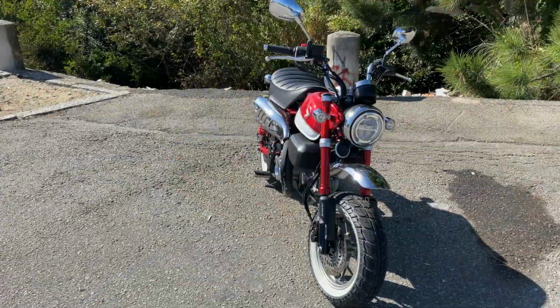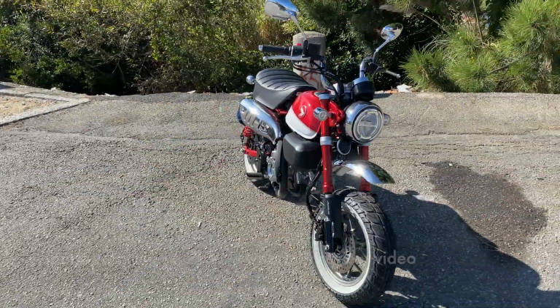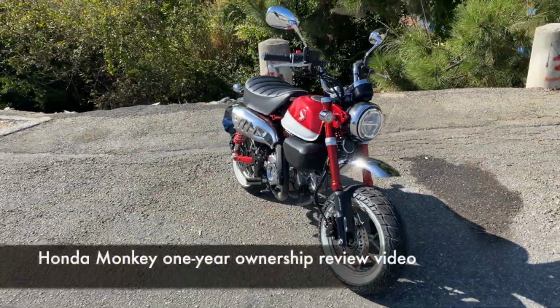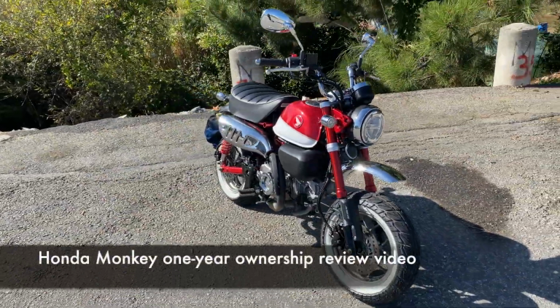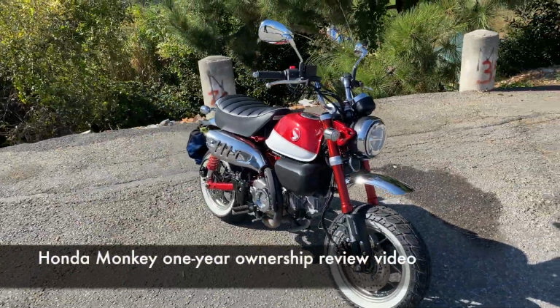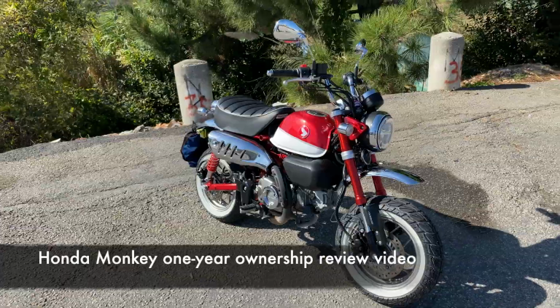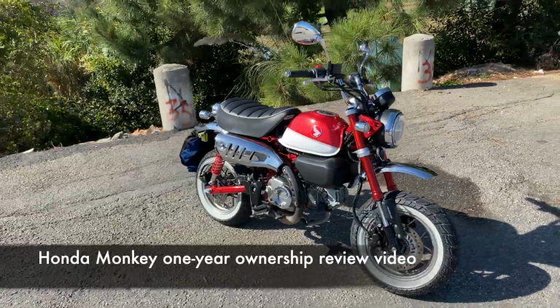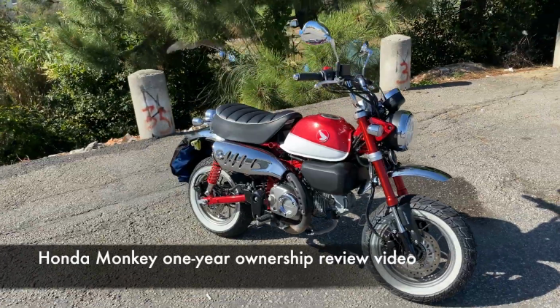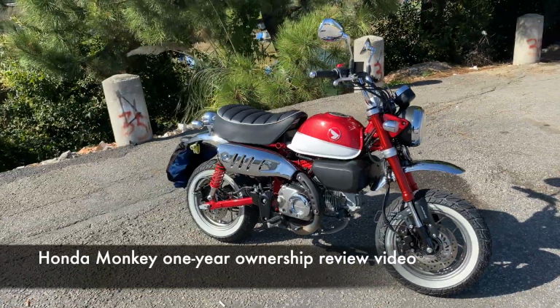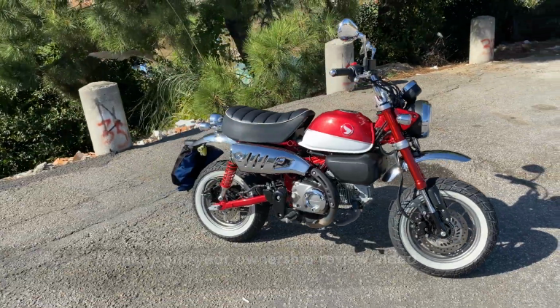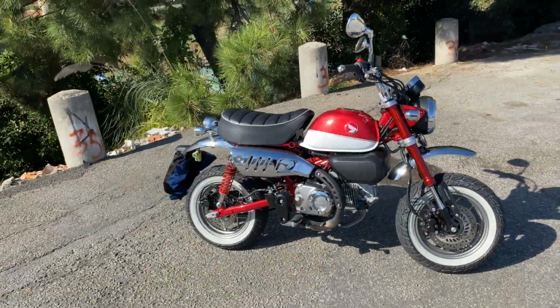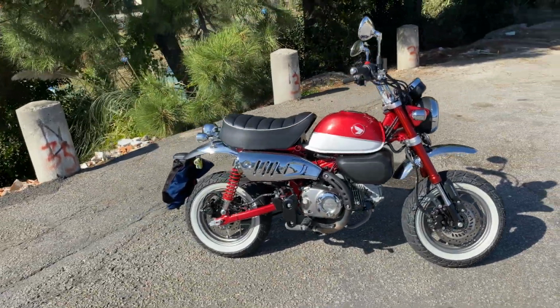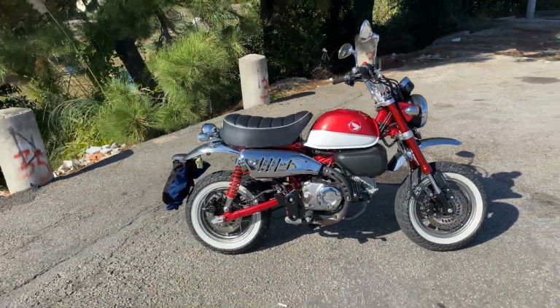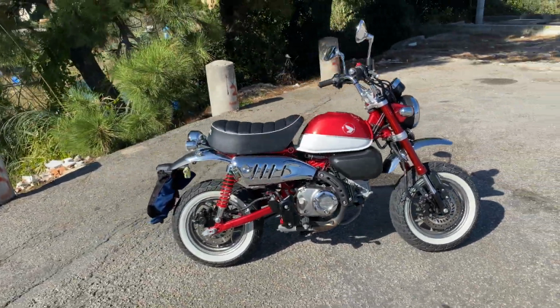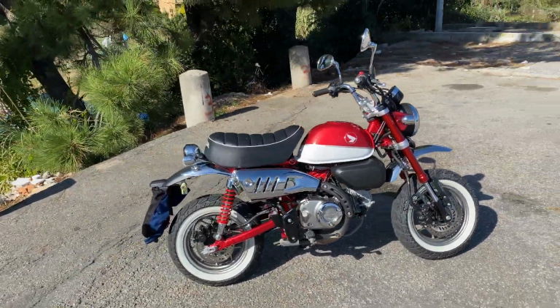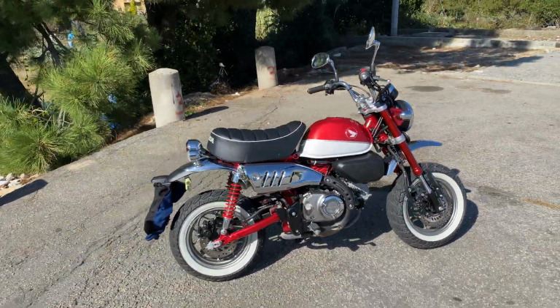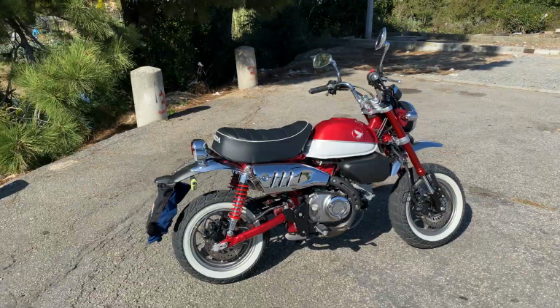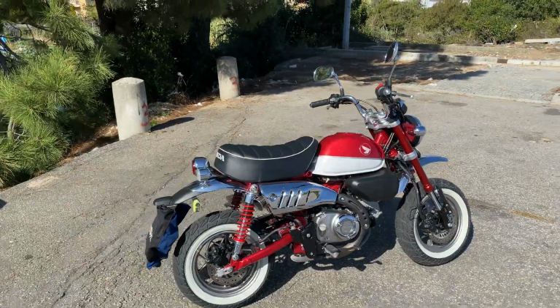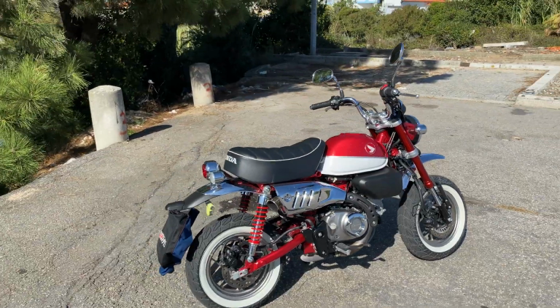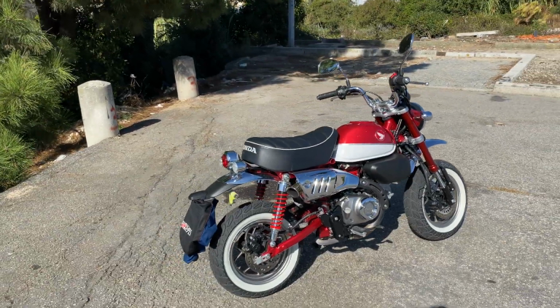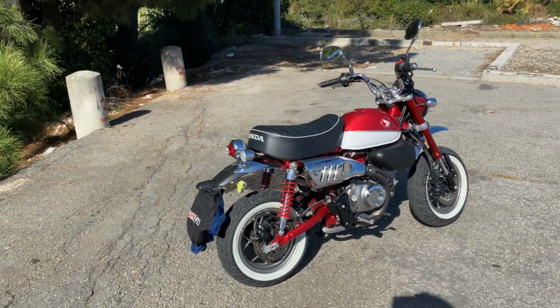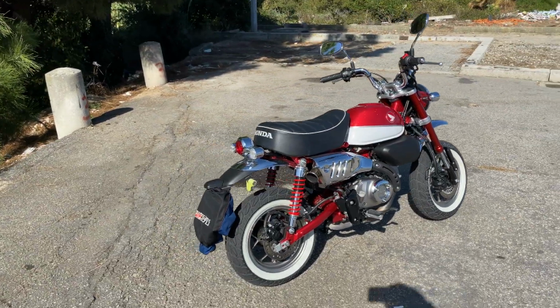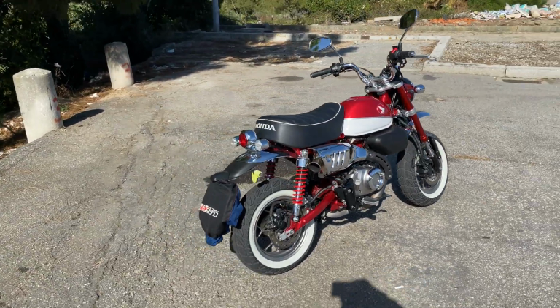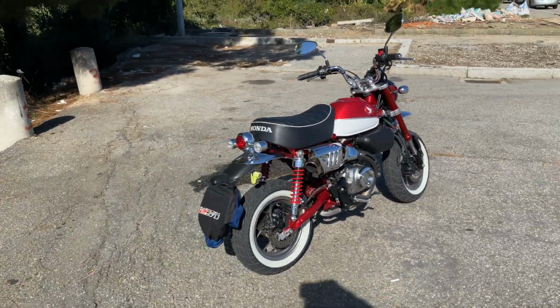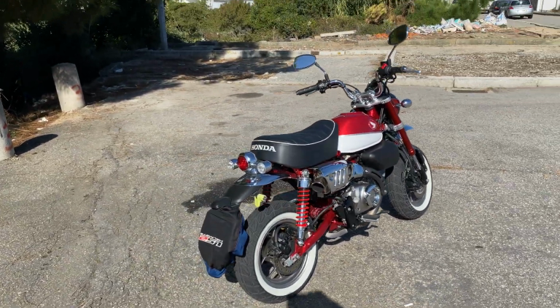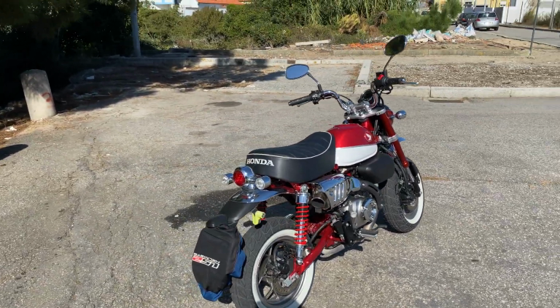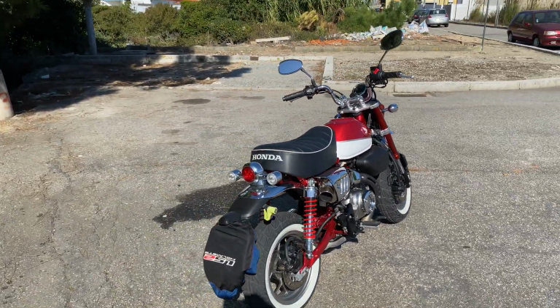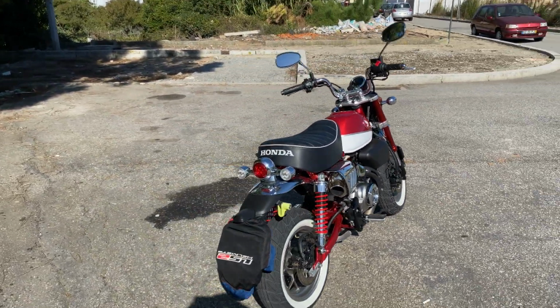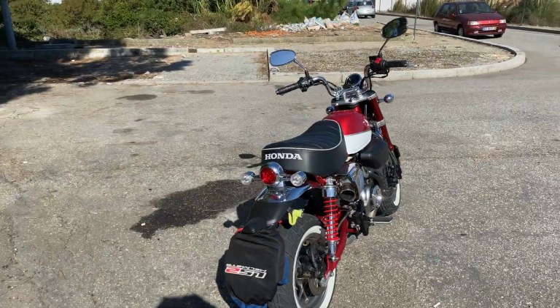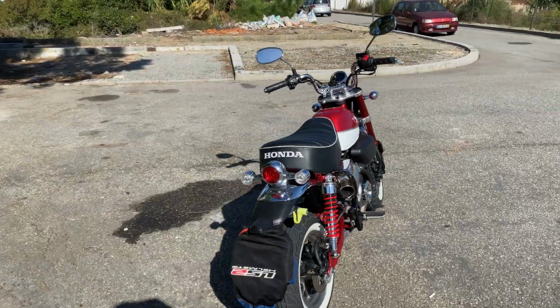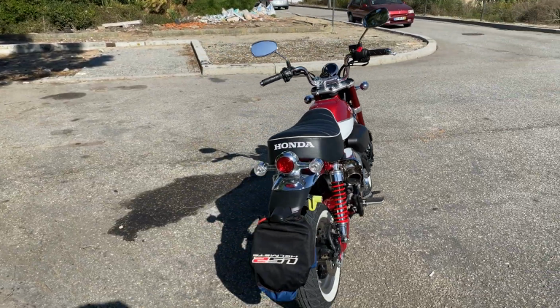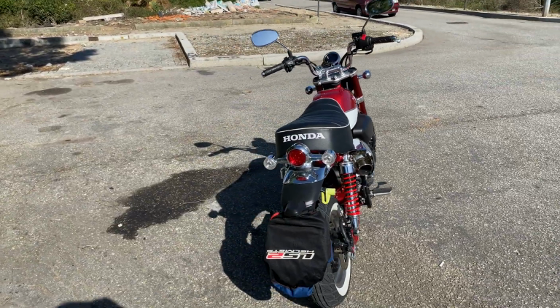There will be a video on the ownership of this bike for one year — I'll do a one-year long-term review. There will be a lot of positive points; I really, really like this bike. There will be a few negatives — we'll see.